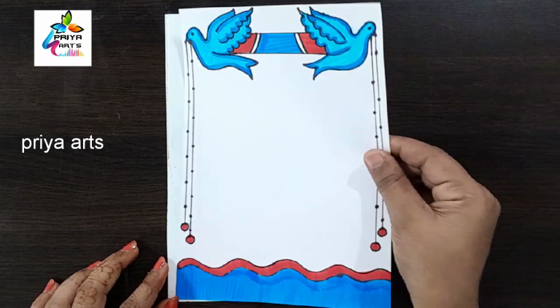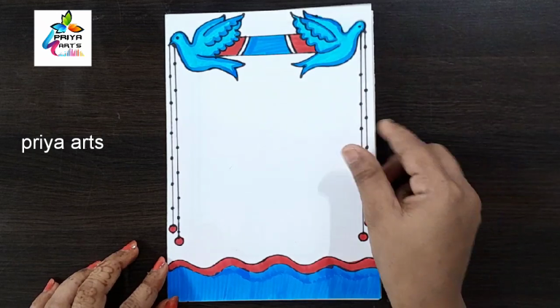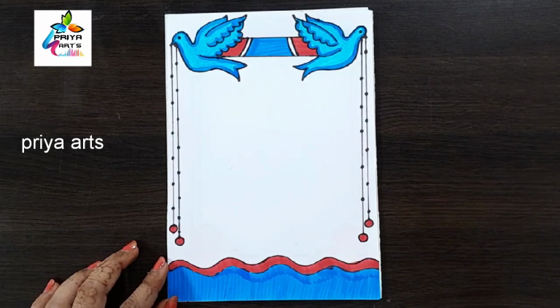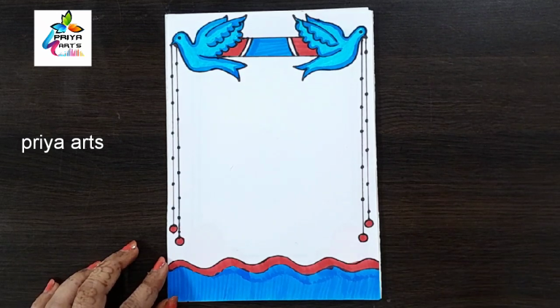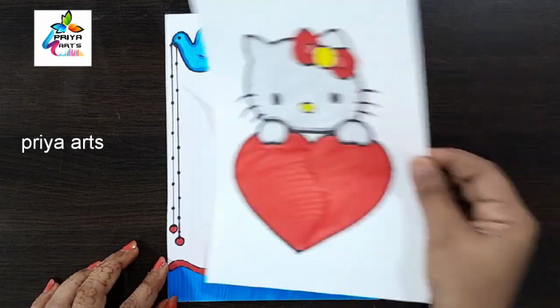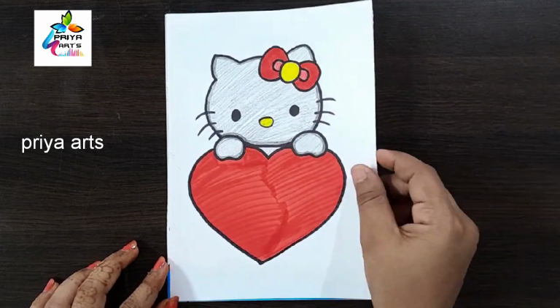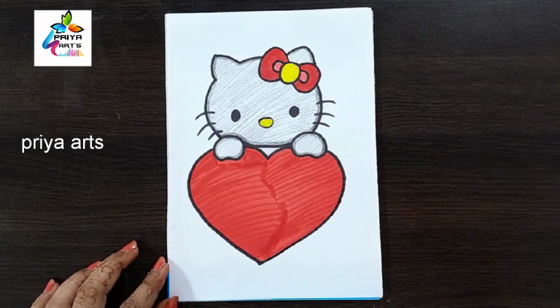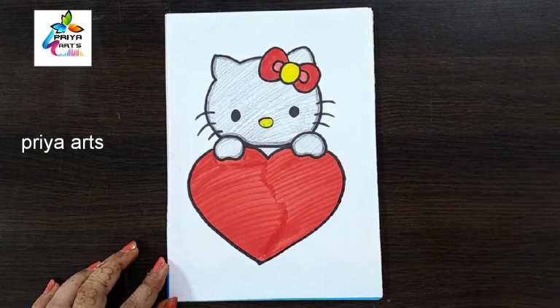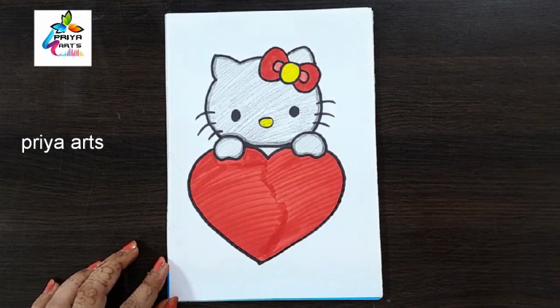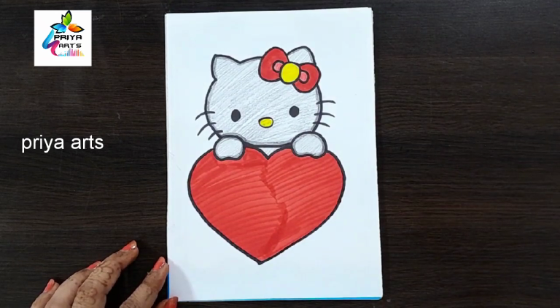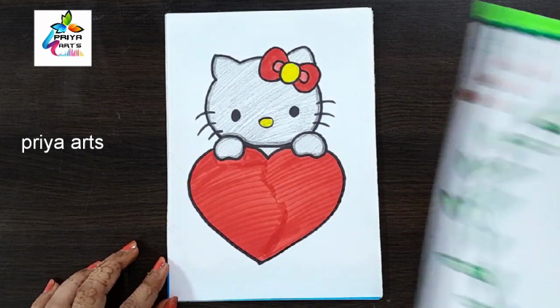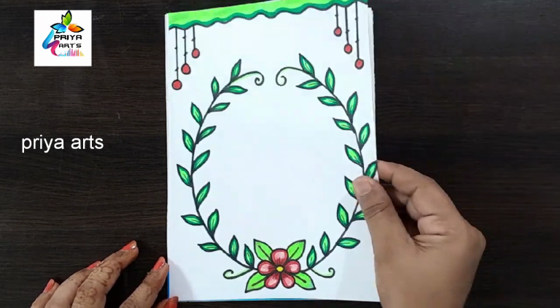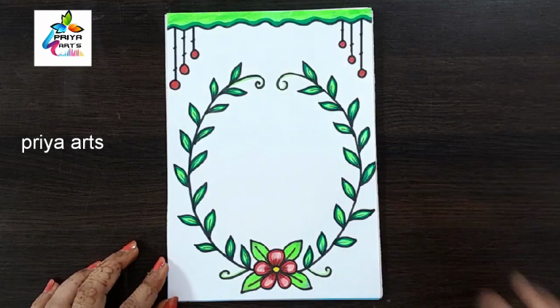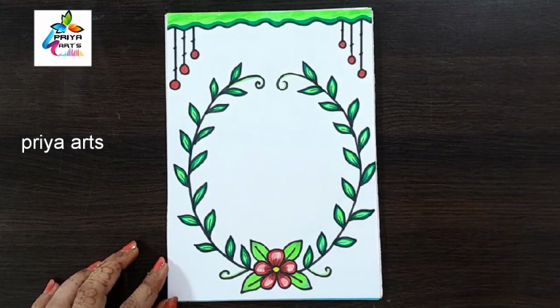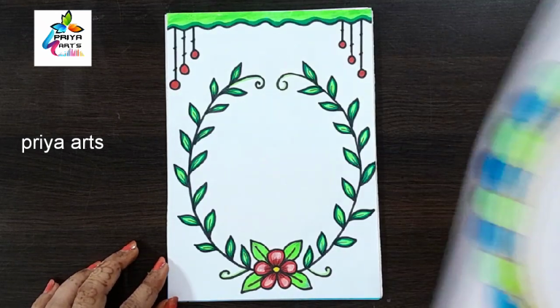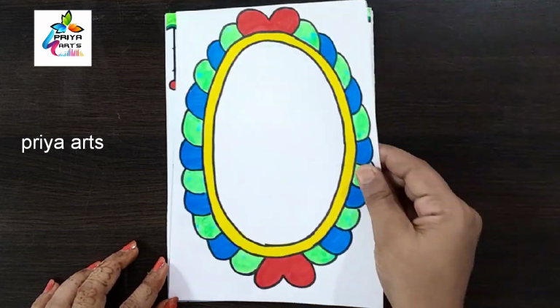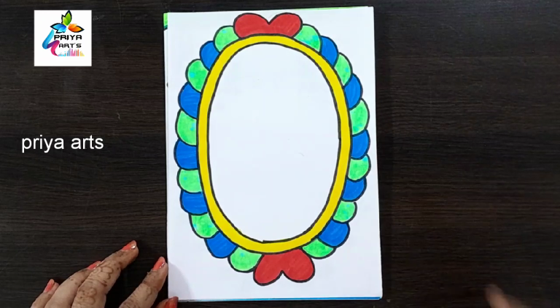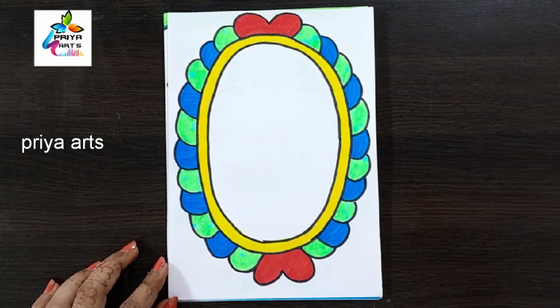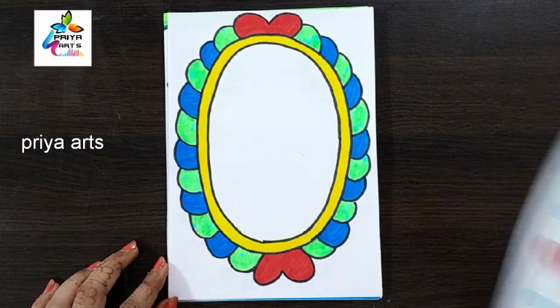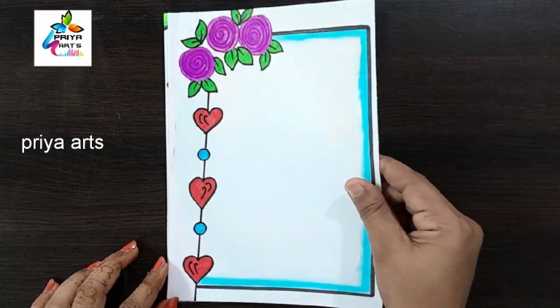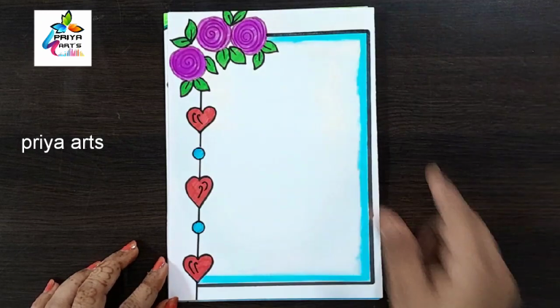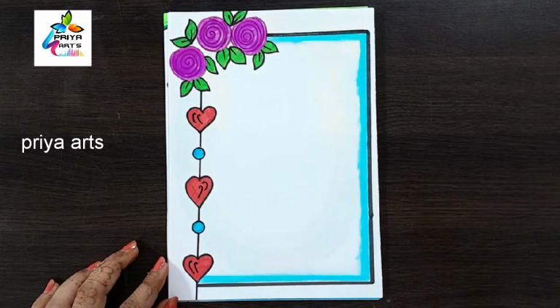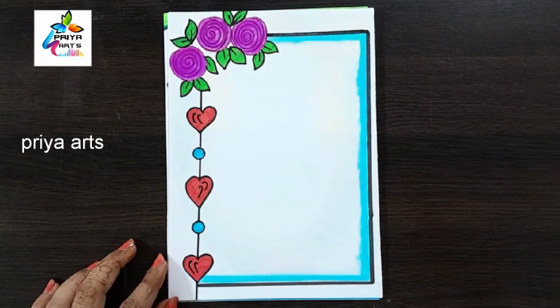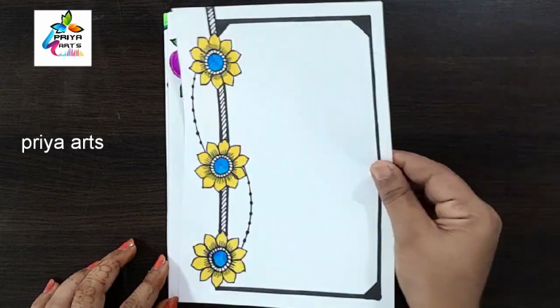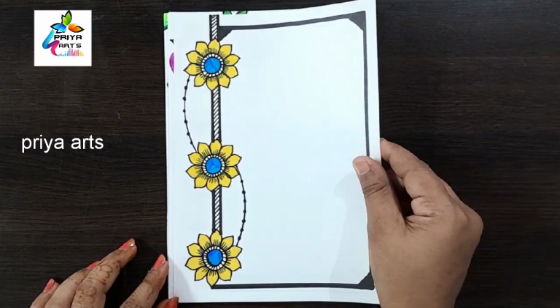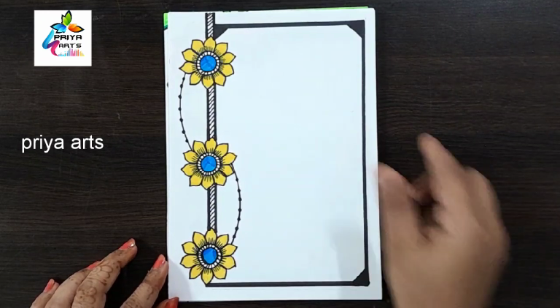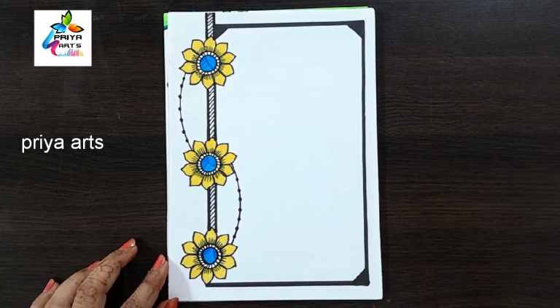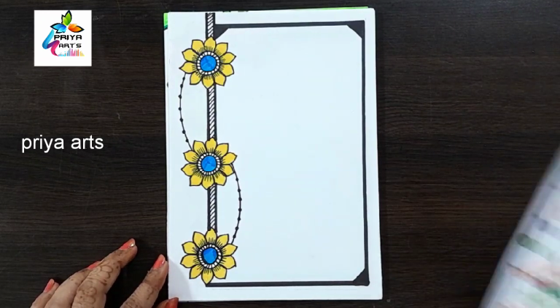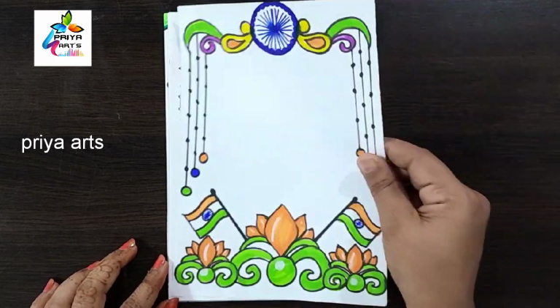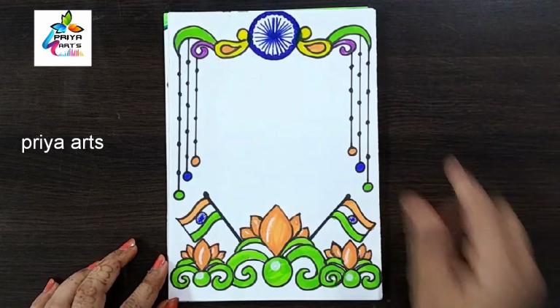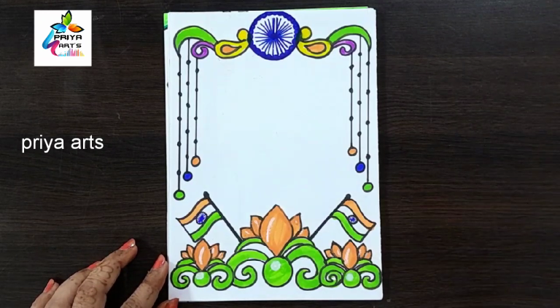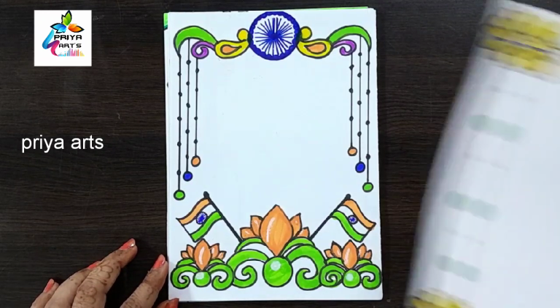Do you have any doubts regarding border designs or color pens? Comment in the comment section. If you want any type of border designs, cover page designs, or any type of cards, comment in the comment section.